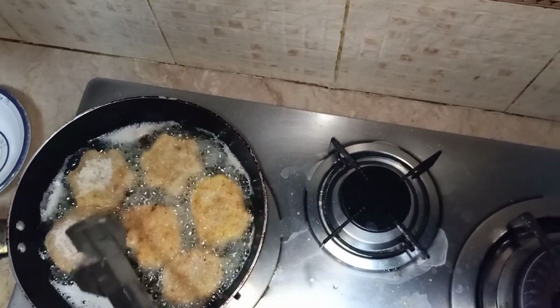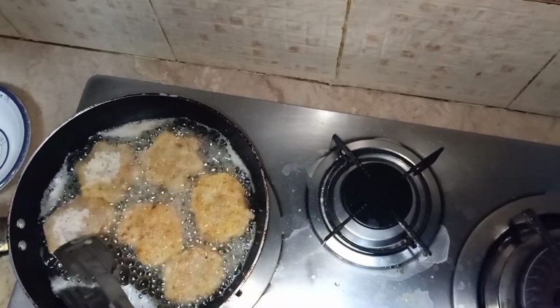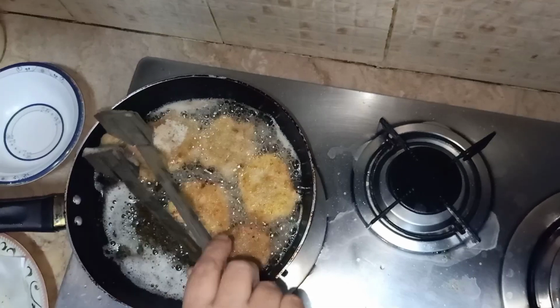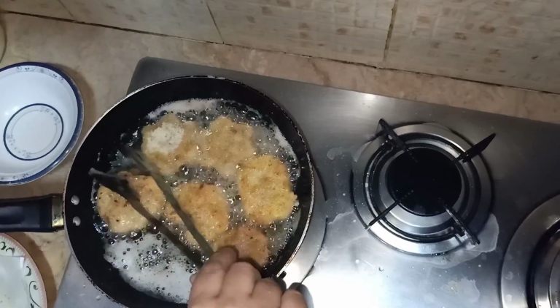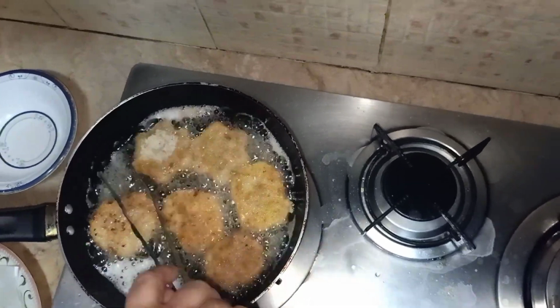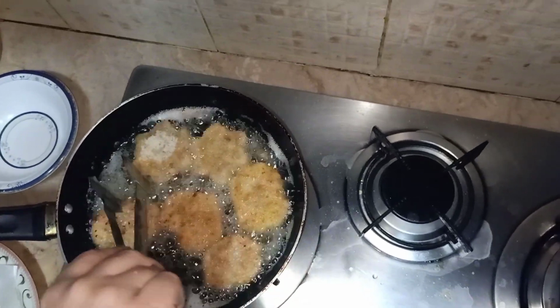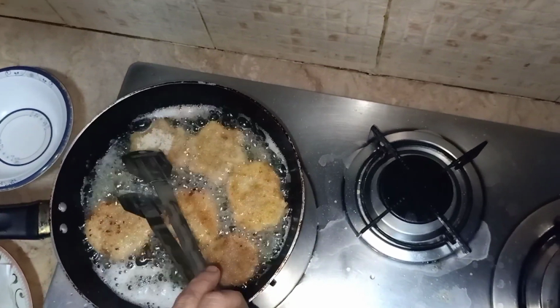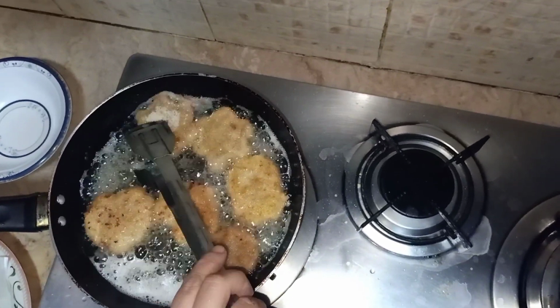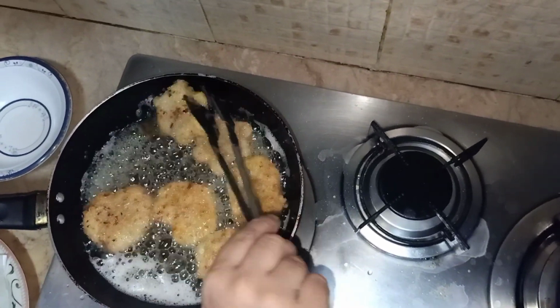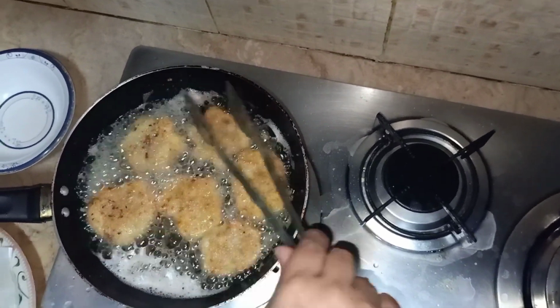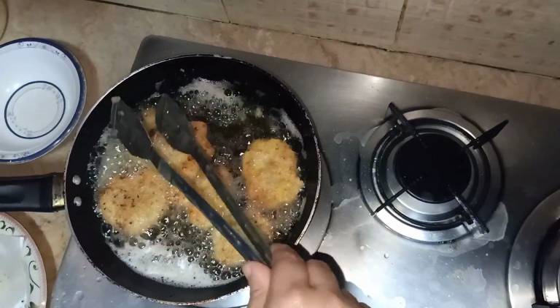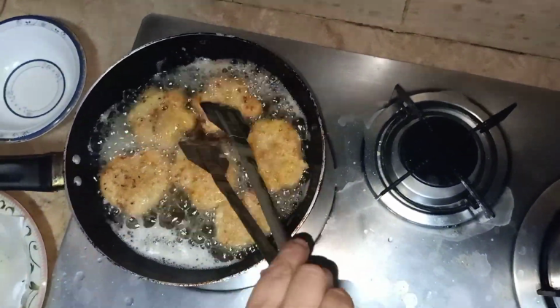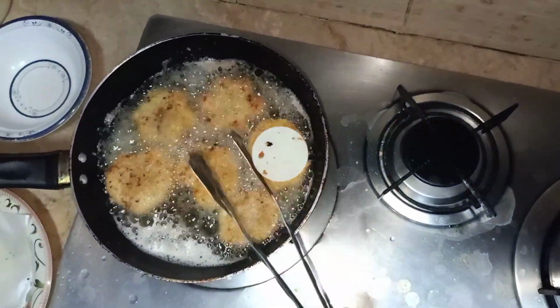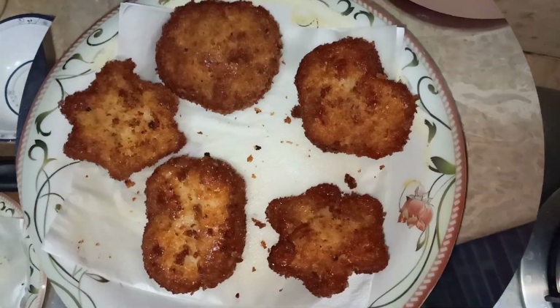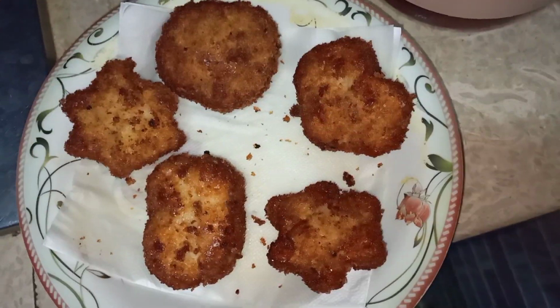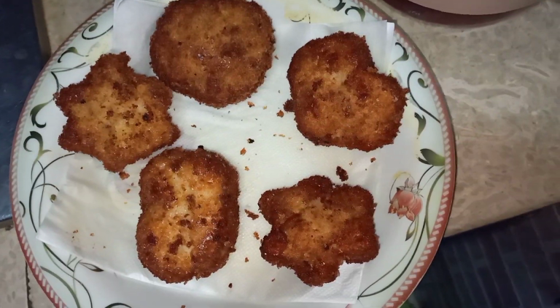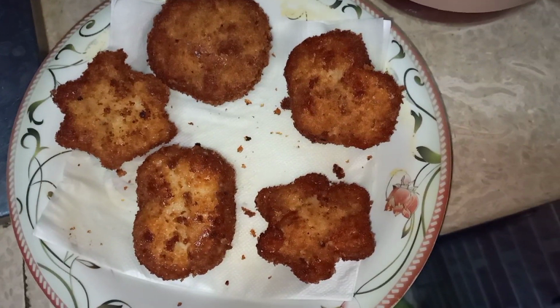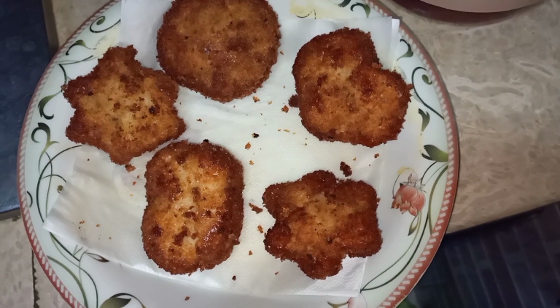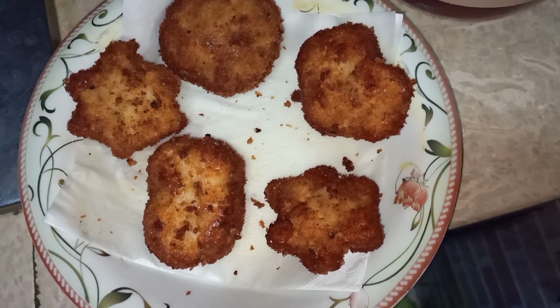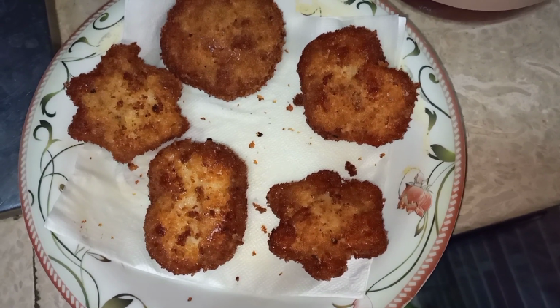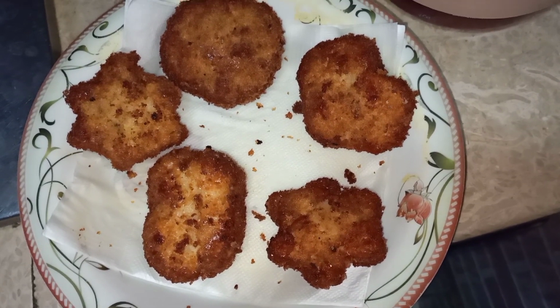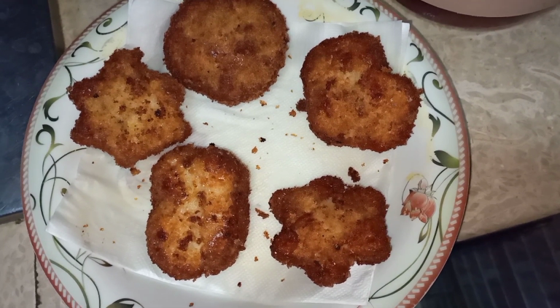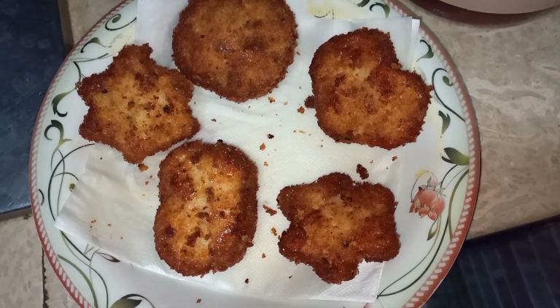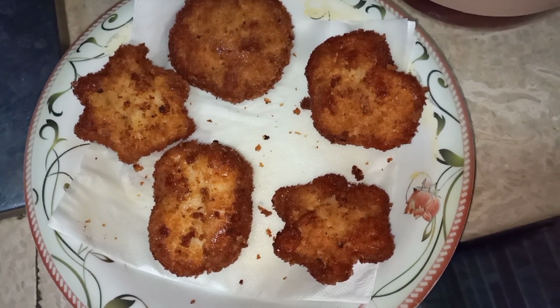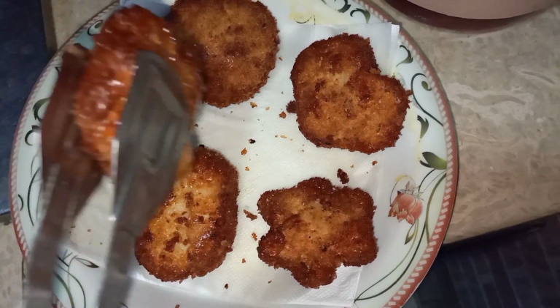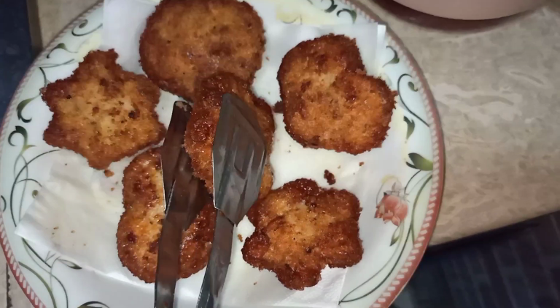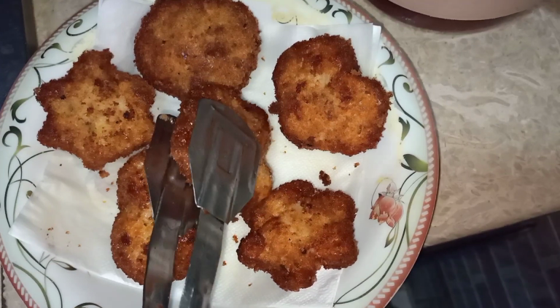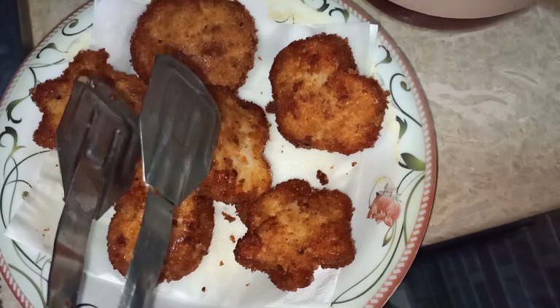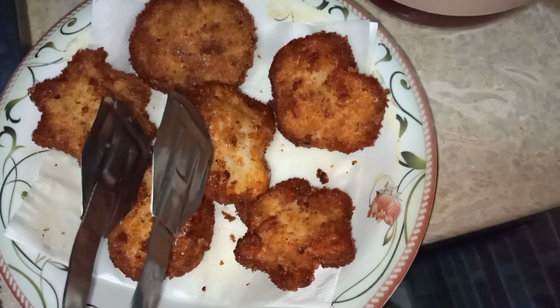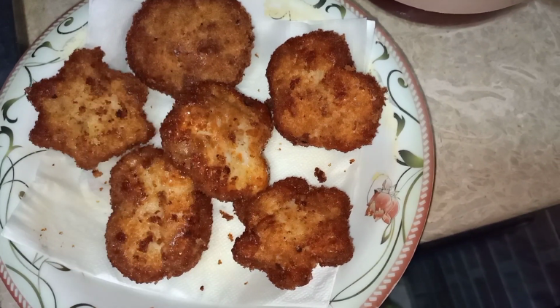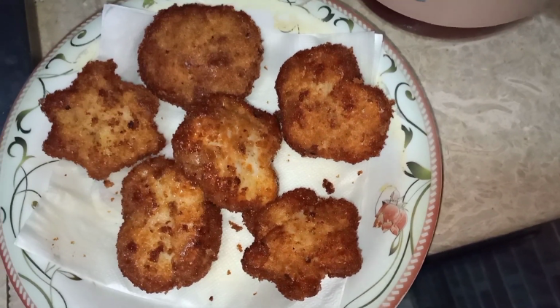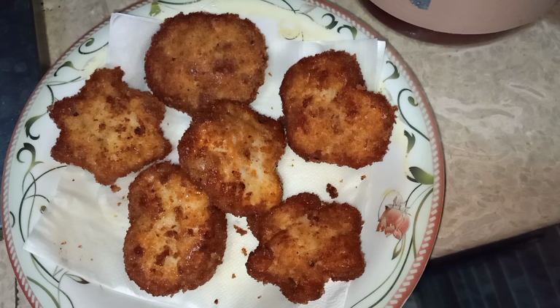Then you just fry them, and when they are golden brown, take them out on a plate — and they're ready! Here it is, it looks so delicious and nice. If you like my recipe, please leave a thumbs up and subscribe to my channel. Bye!